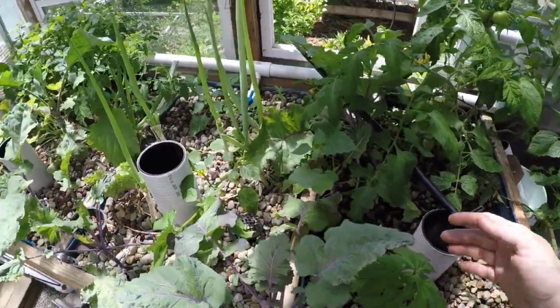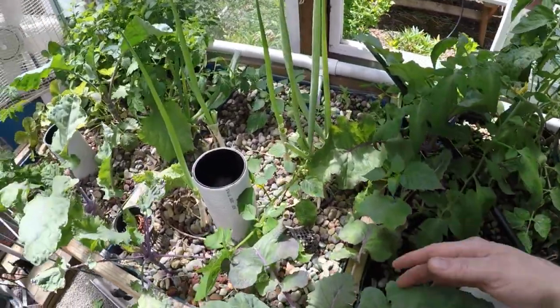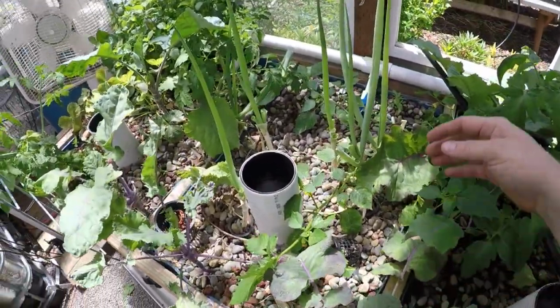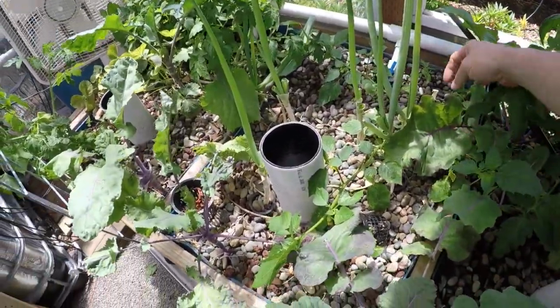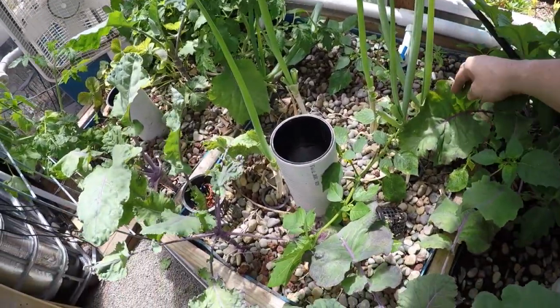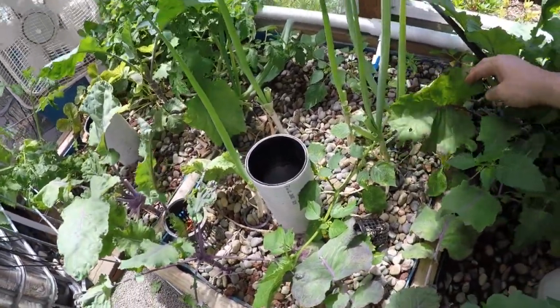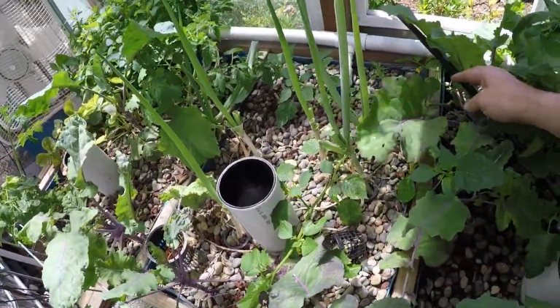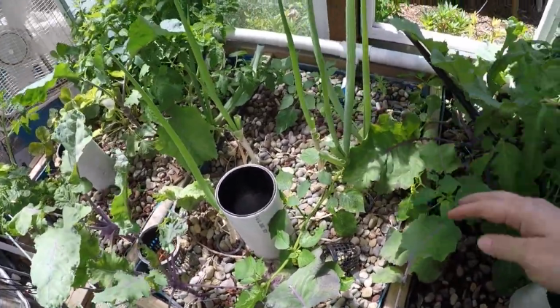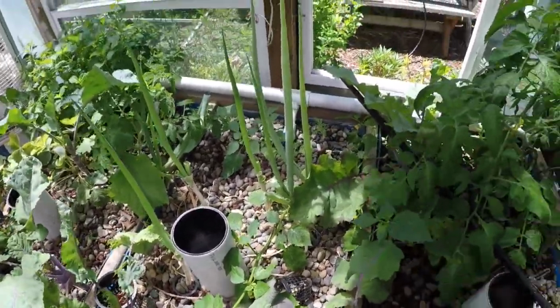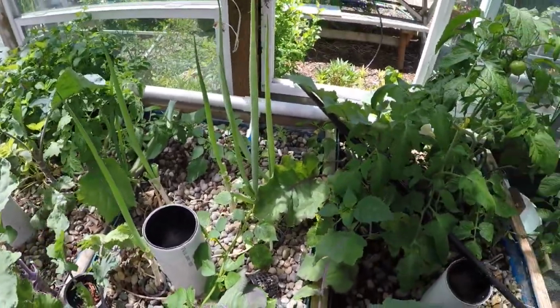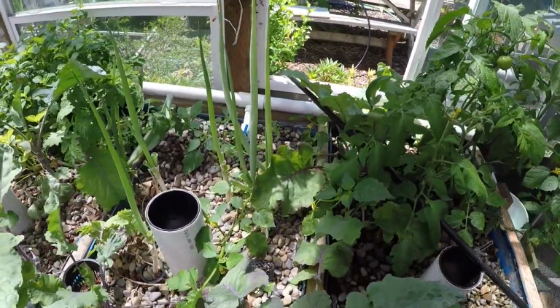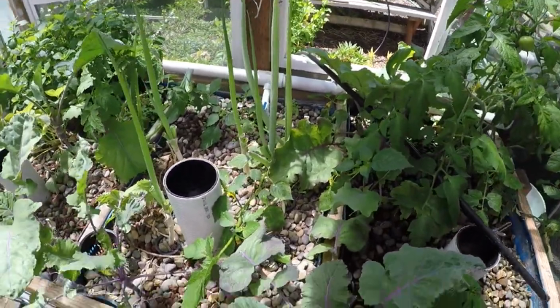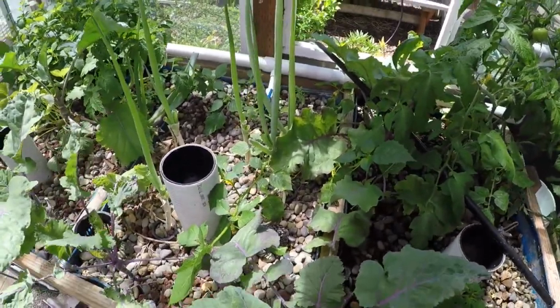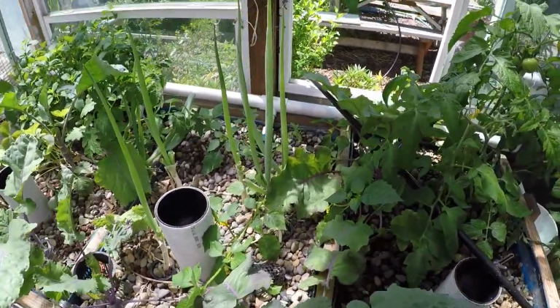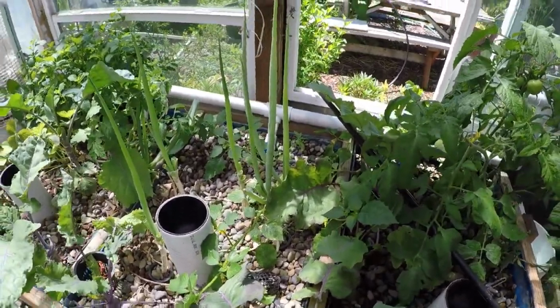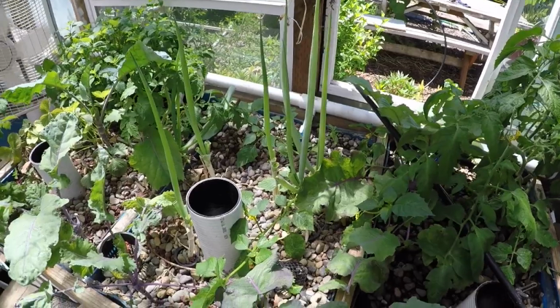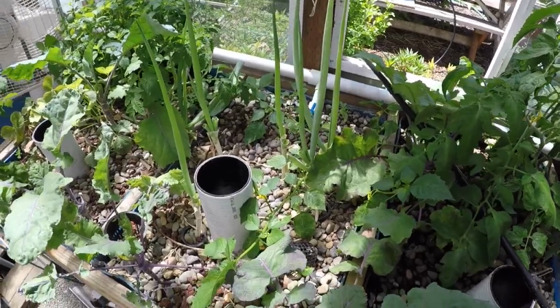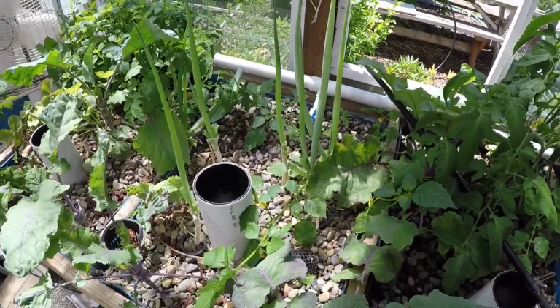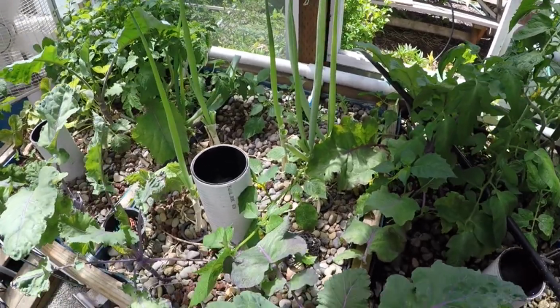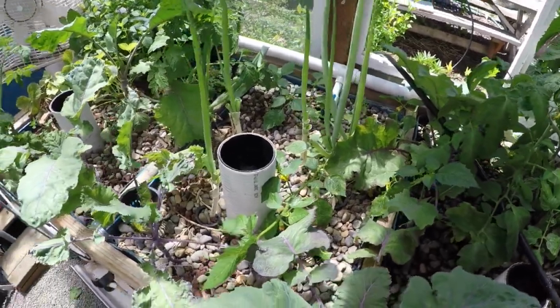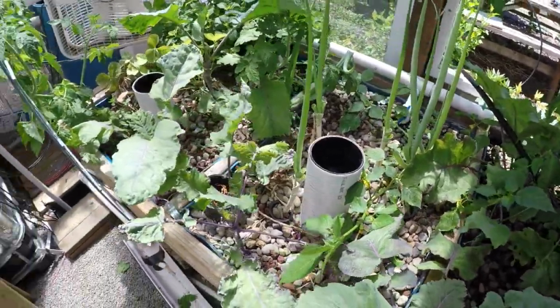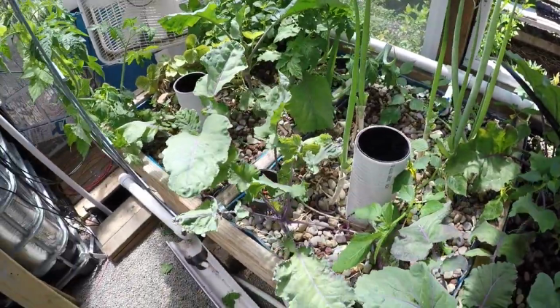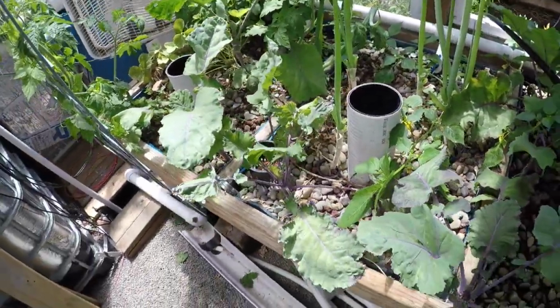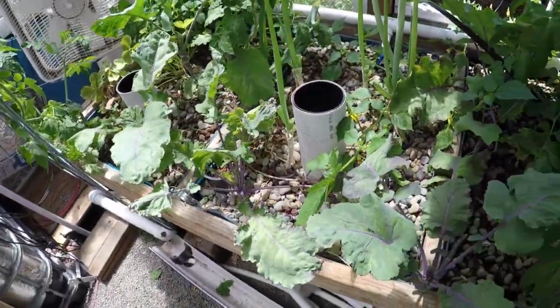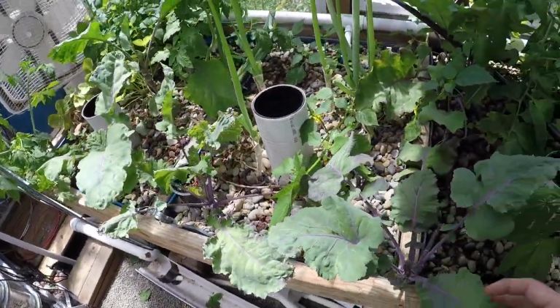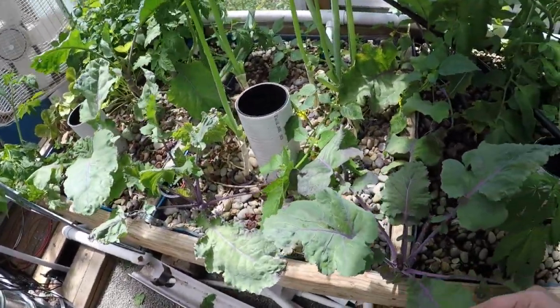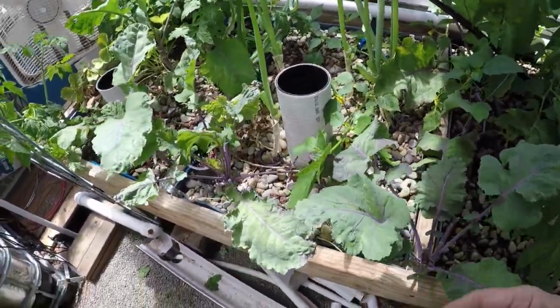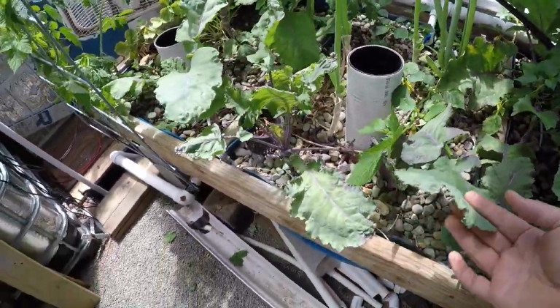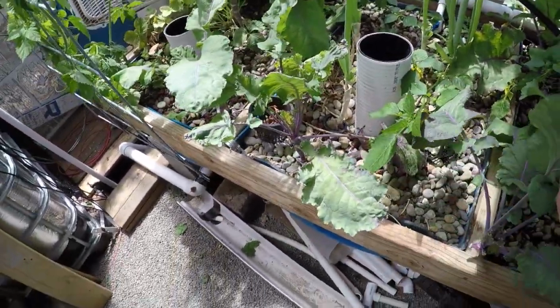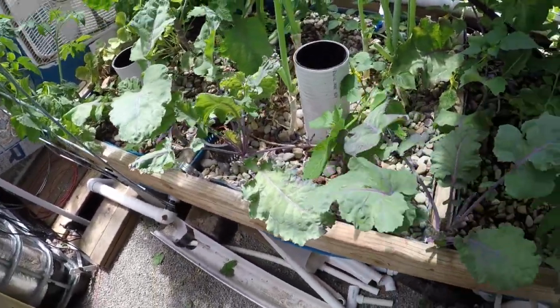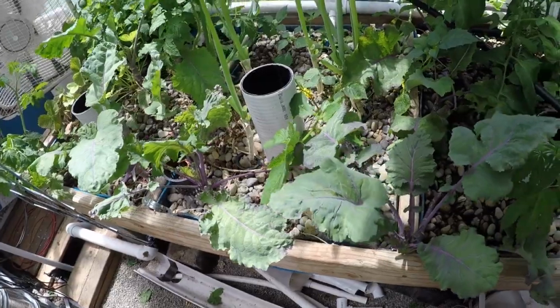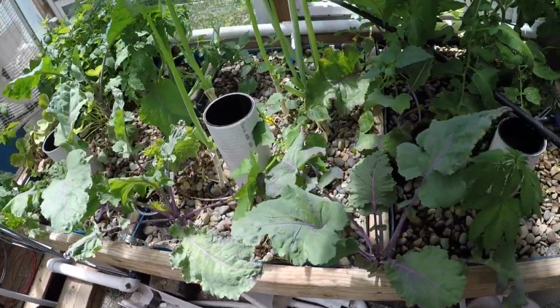We're going to pull some more of this kale out here. We had such a massive aphid infestation that we got a bunch of ladybugs and they really helped clean things up, but it's still too much kale. It's so hard to eat it all.